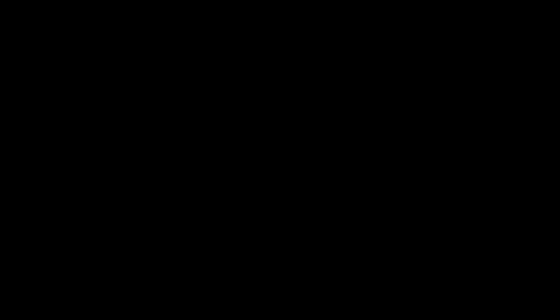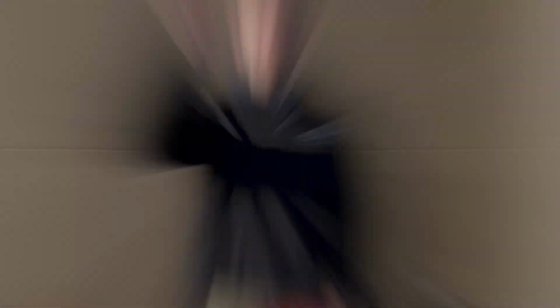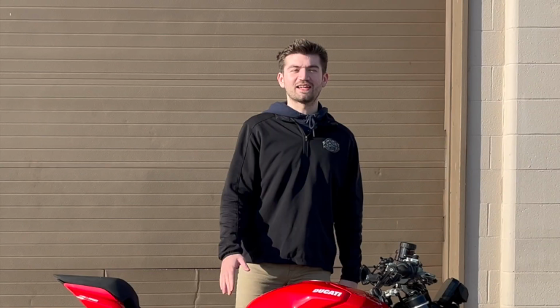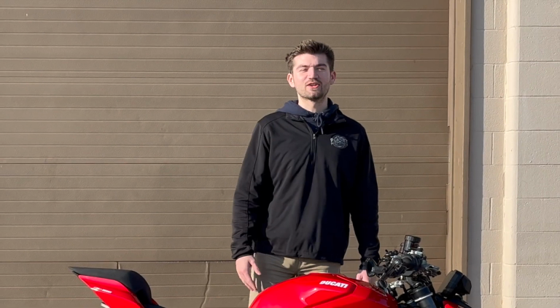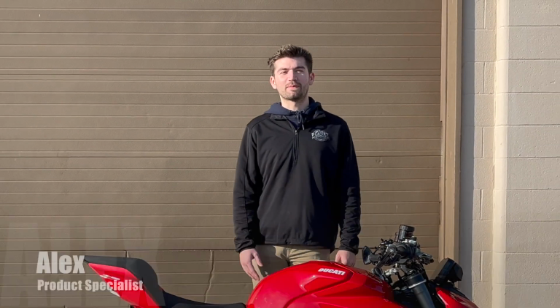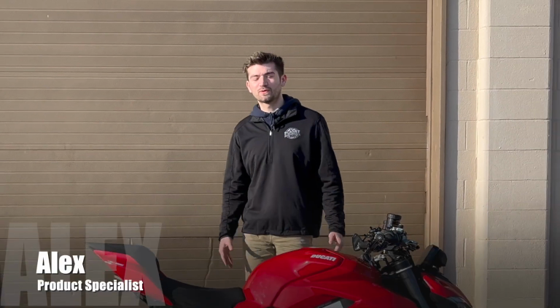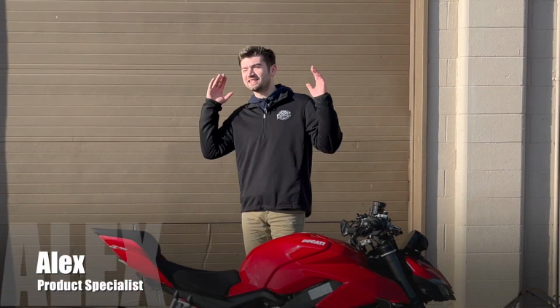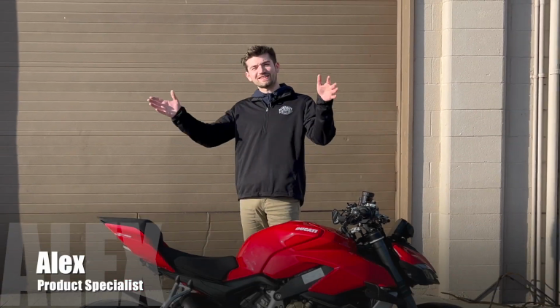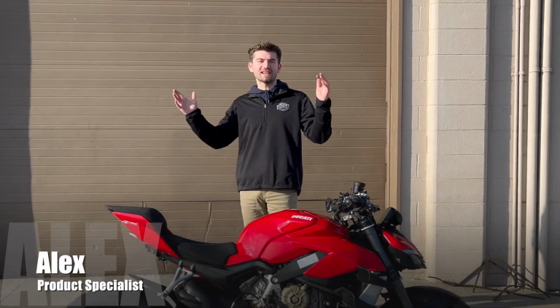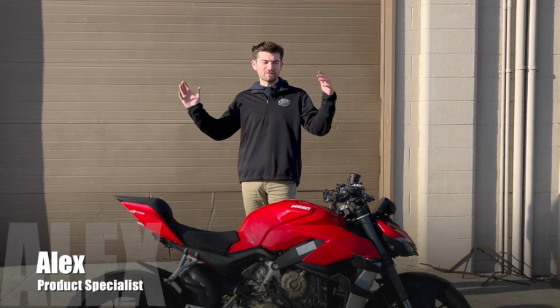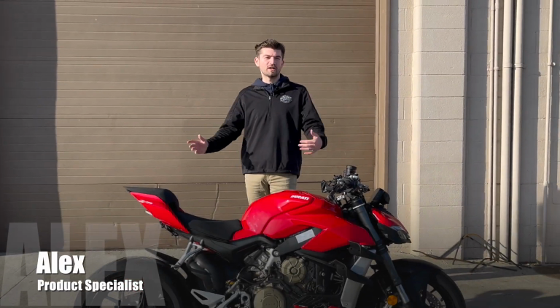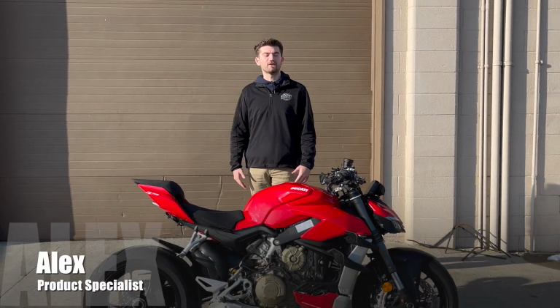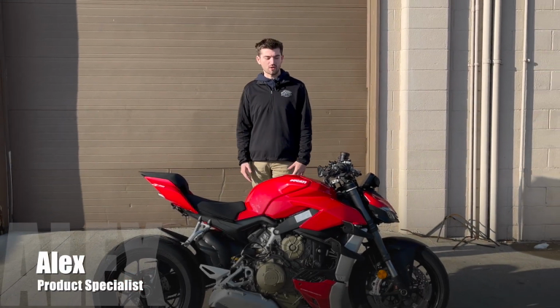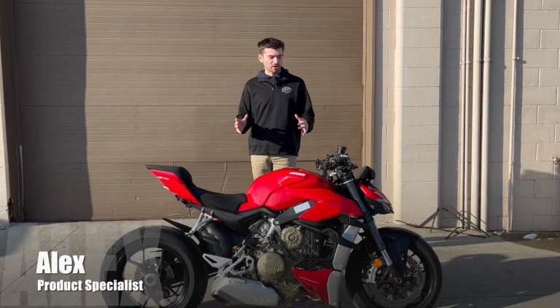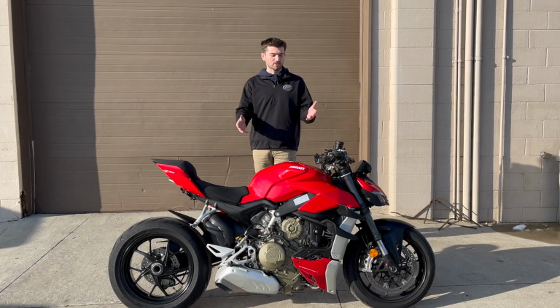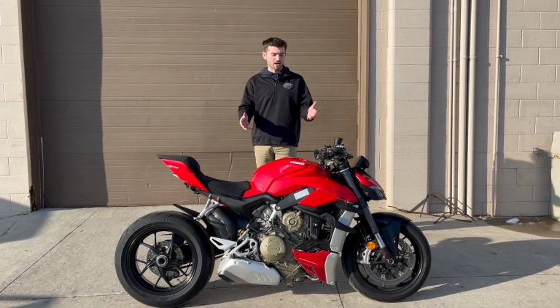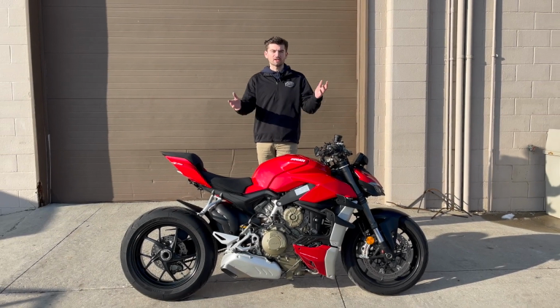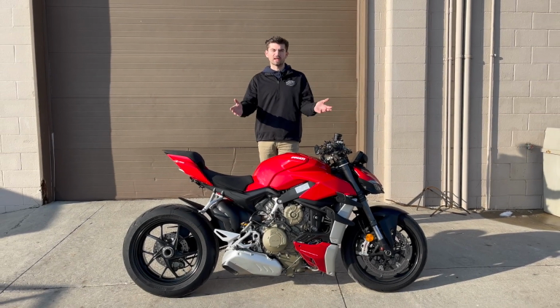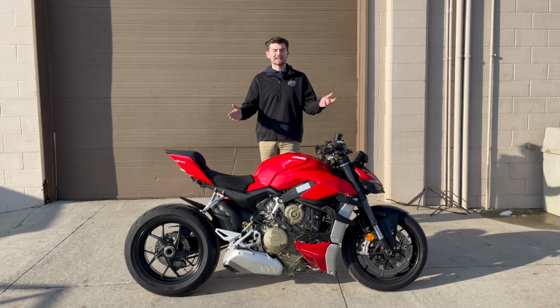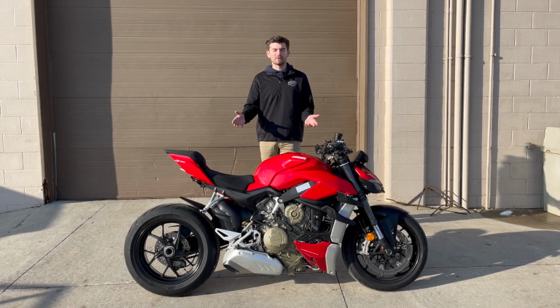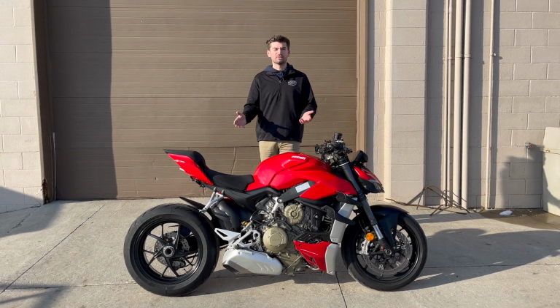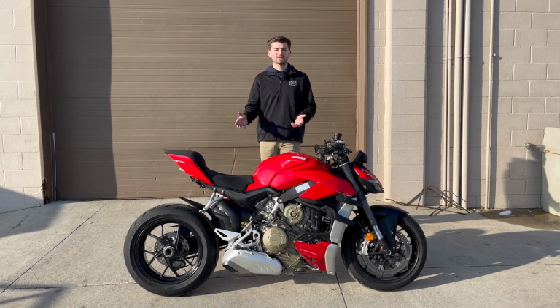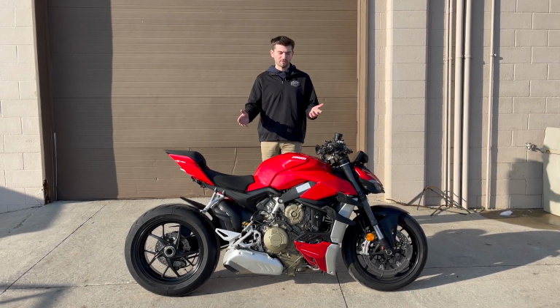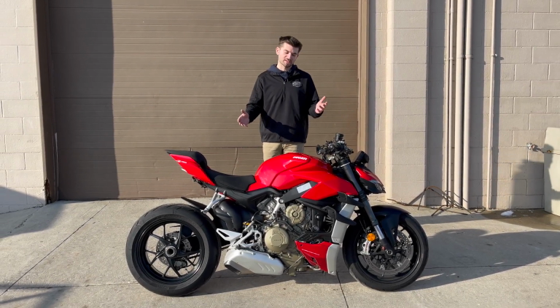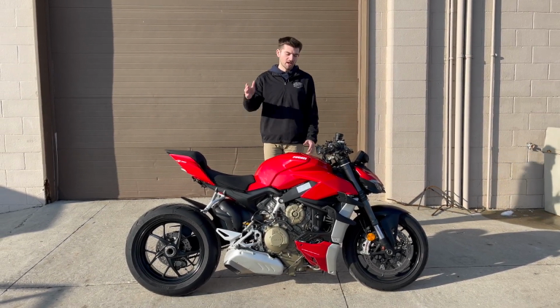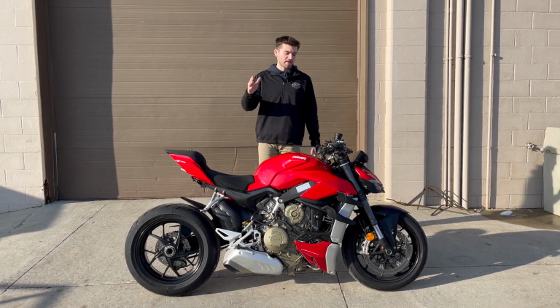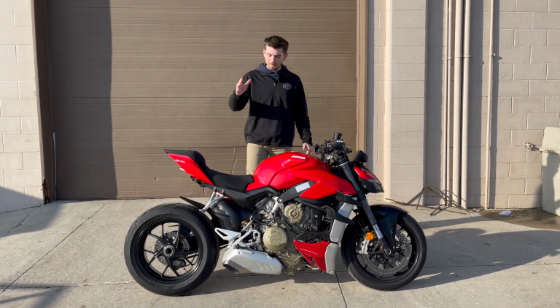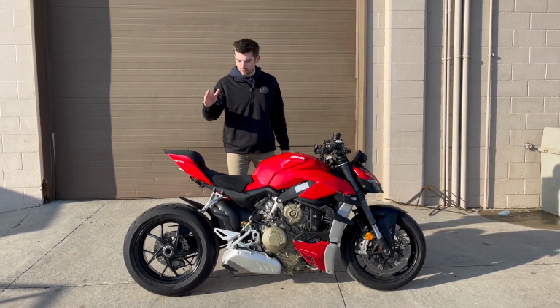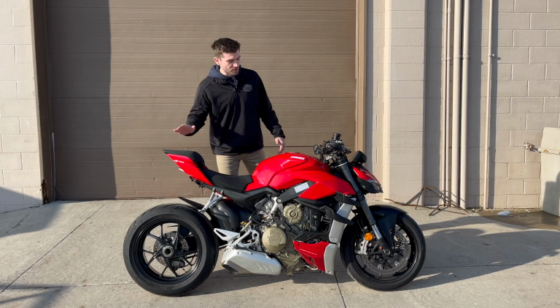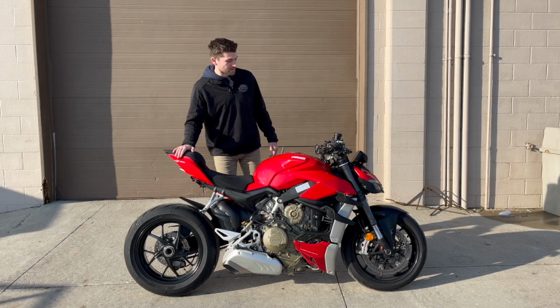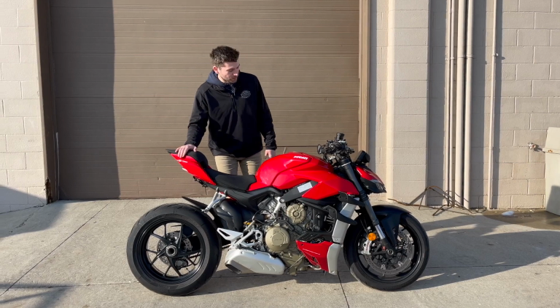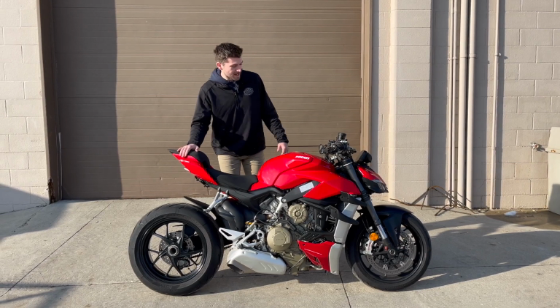Hey guys, Alex here at Planet Power Sports. It is a nice sunny day here in February. I figured I'd show off one of the coolest motorcycles we have — it's kind of getting me in the mood for some summer riding. This is probably one of the cooler motorcycles we have in the showroom right now.